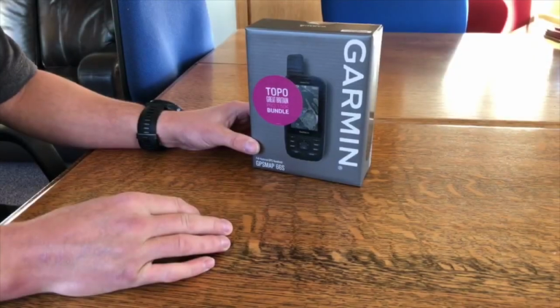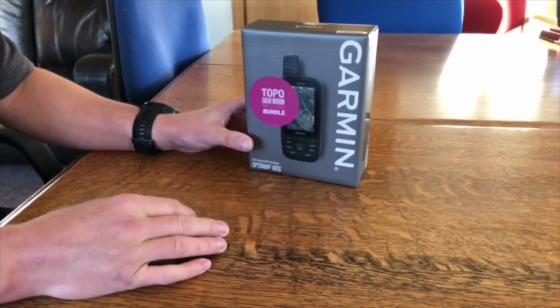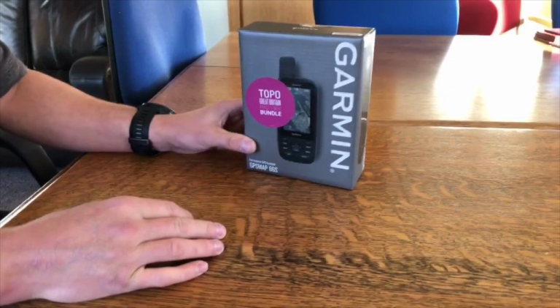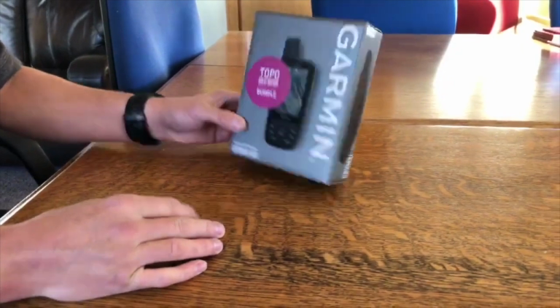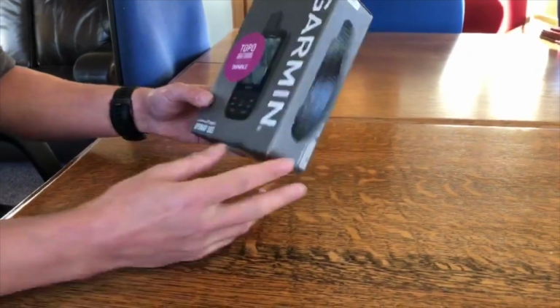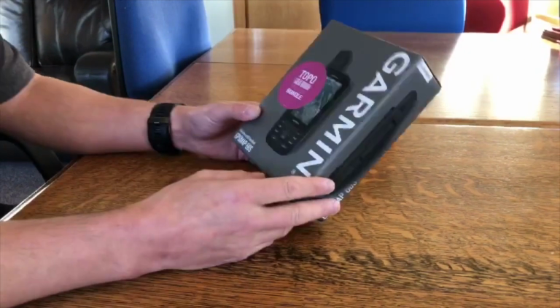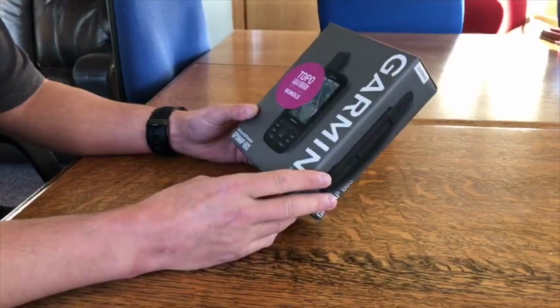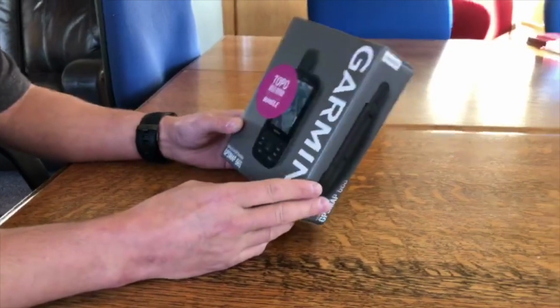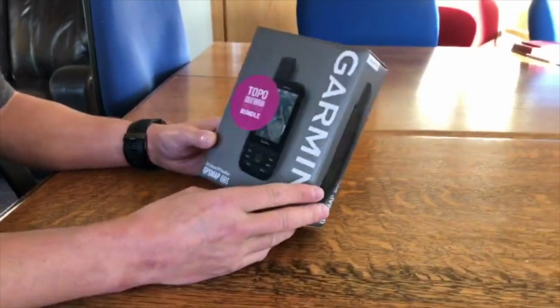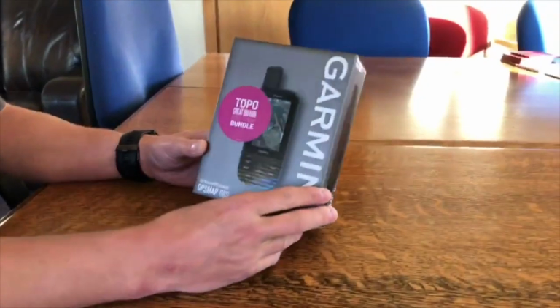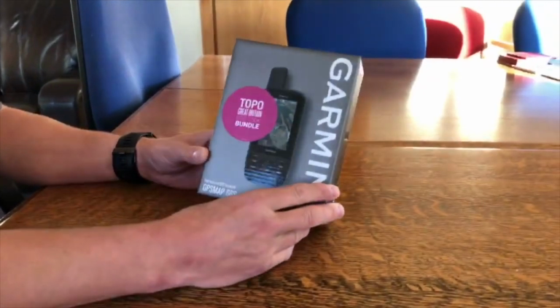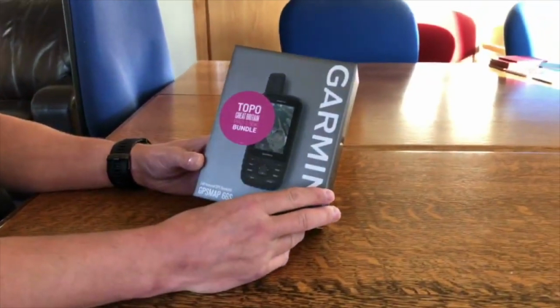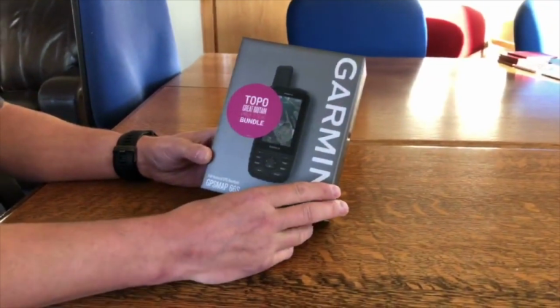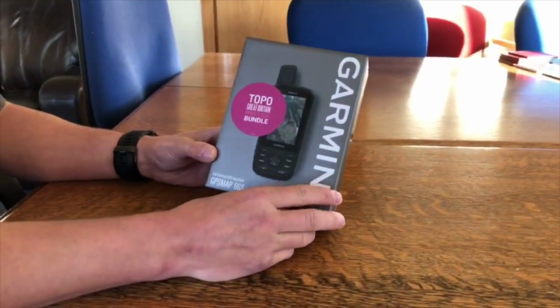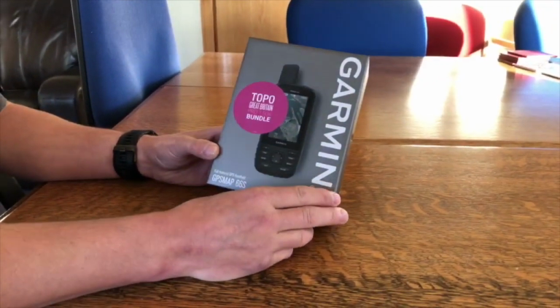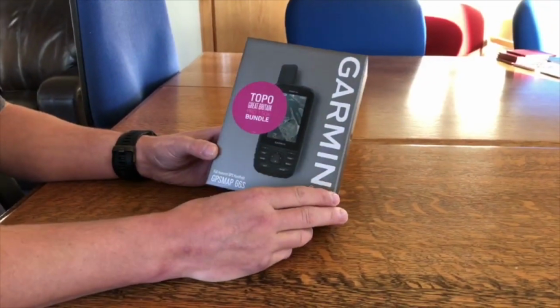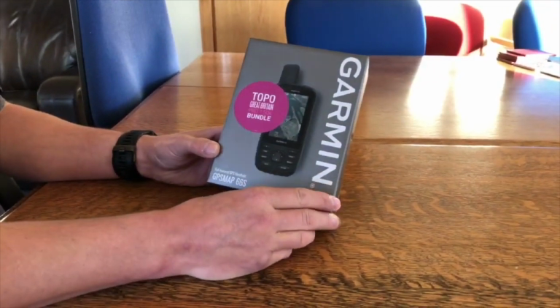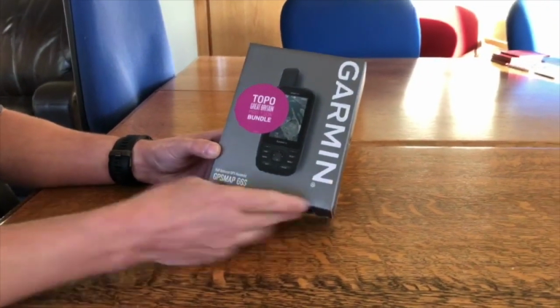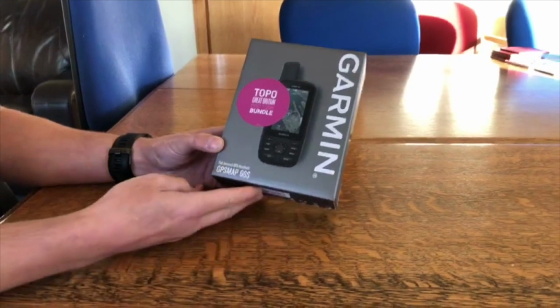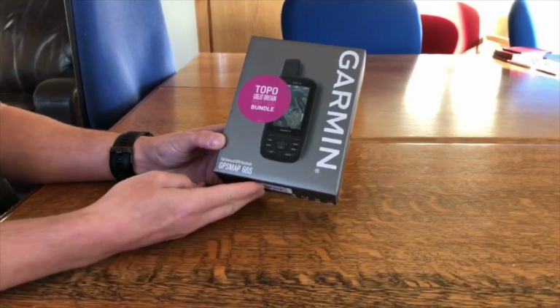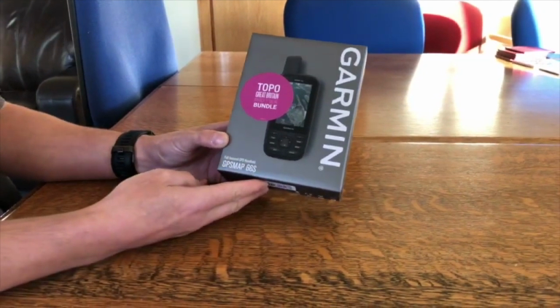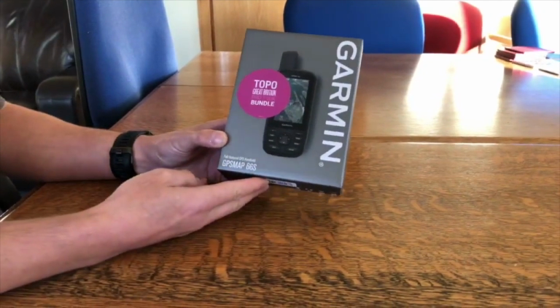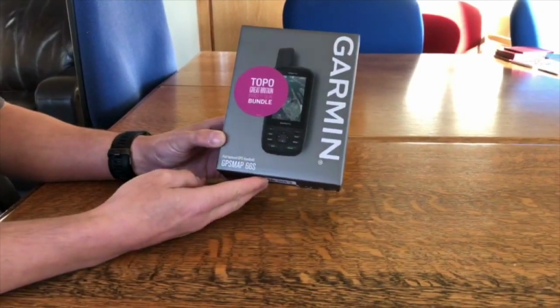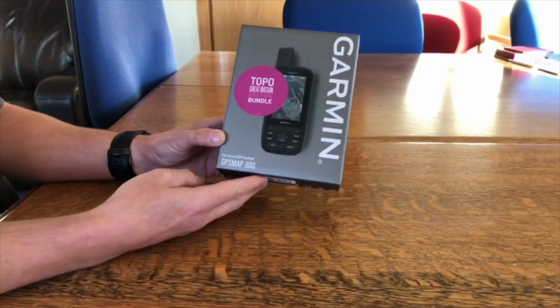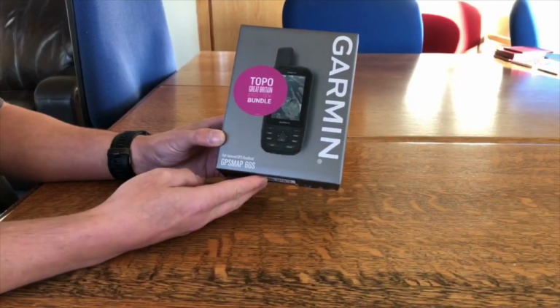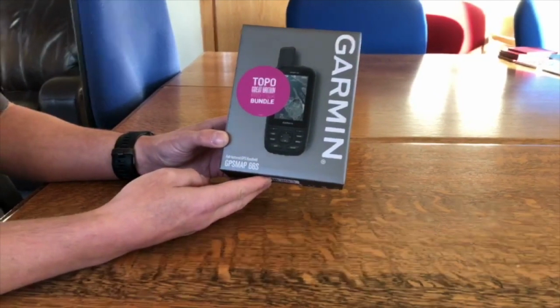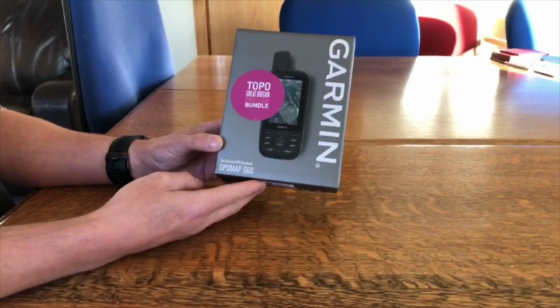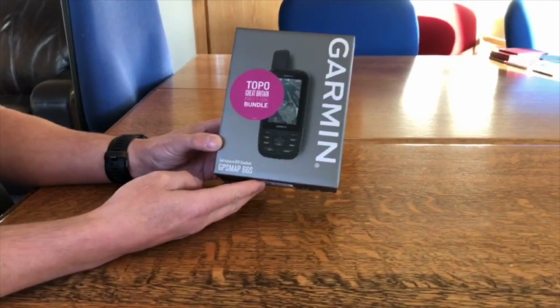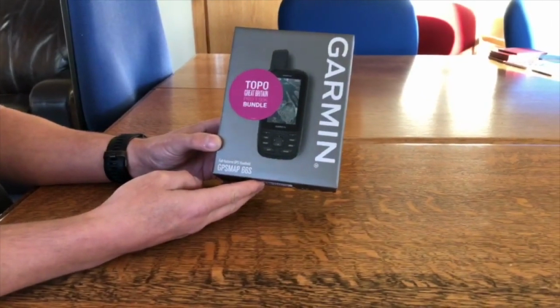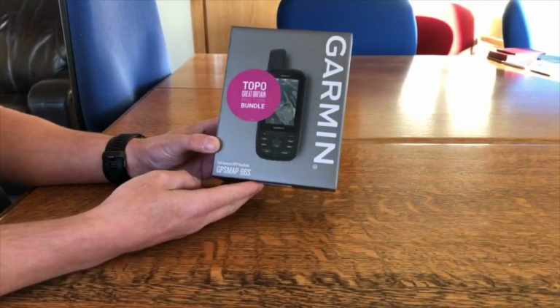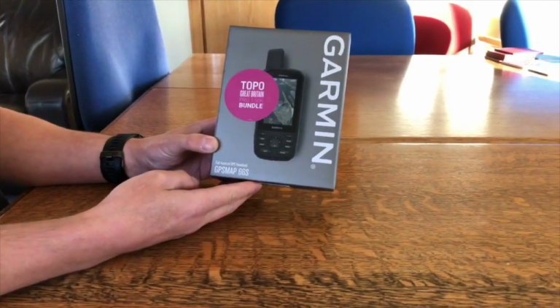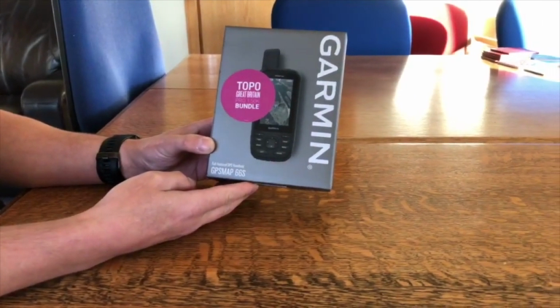Hi, this is Andy from GPS Training and on this Monday we're going to unbox for the first time the brand new rugged Garmin GPSMAP 66S that we've just got in stock.